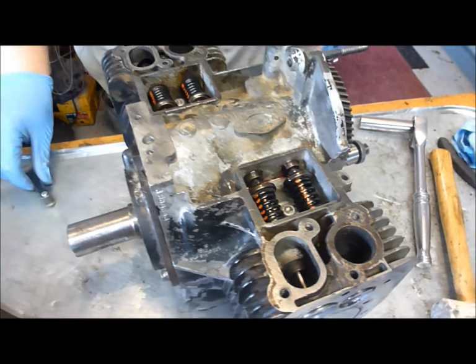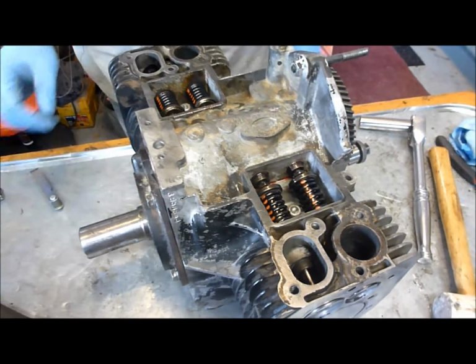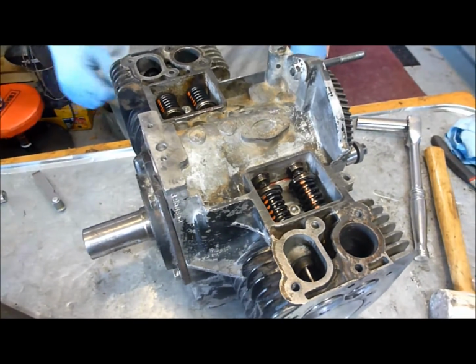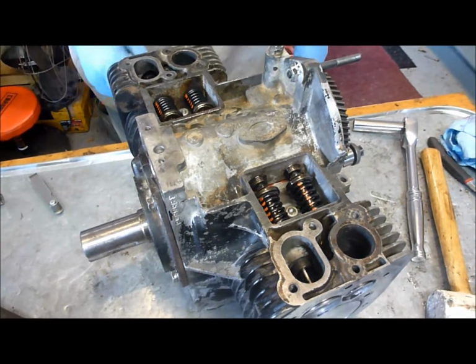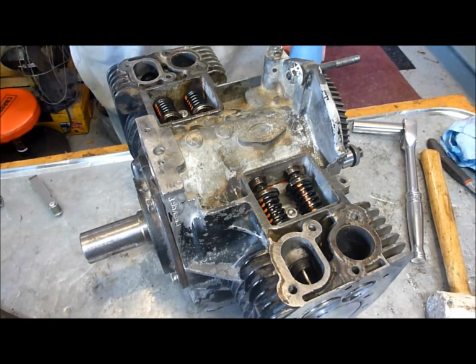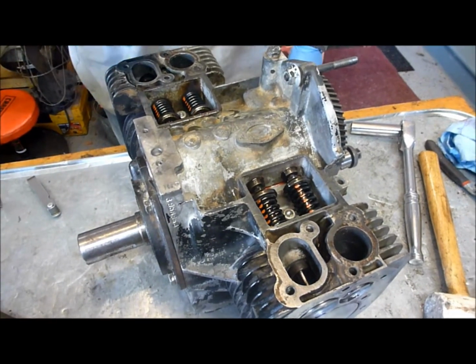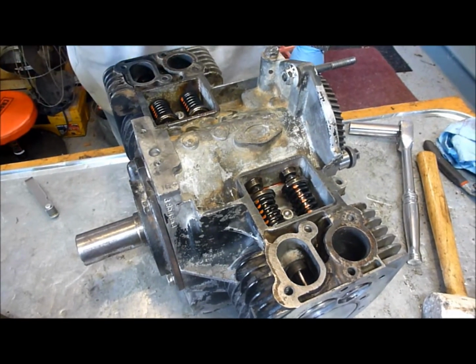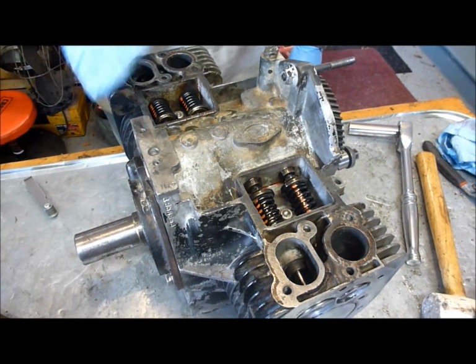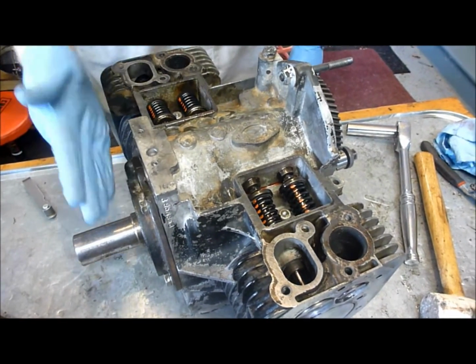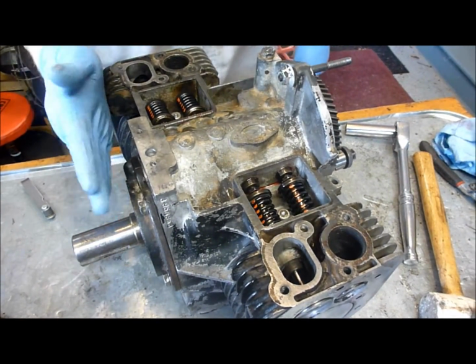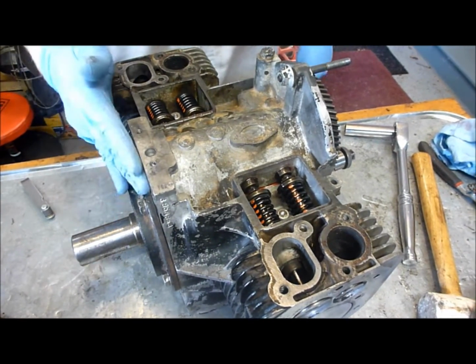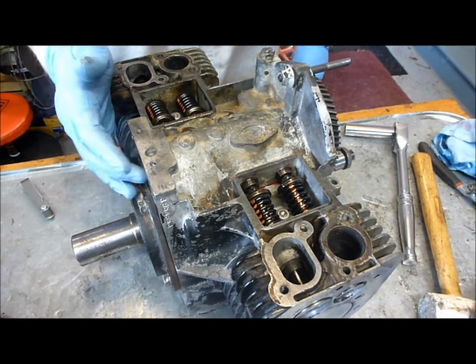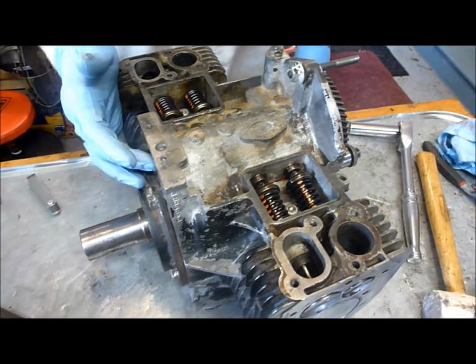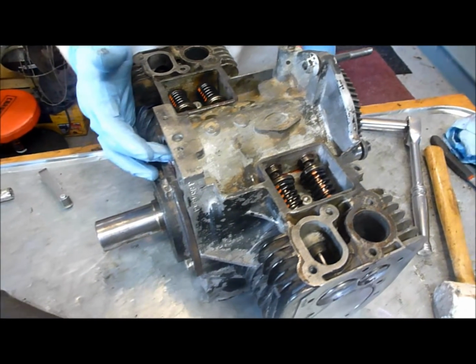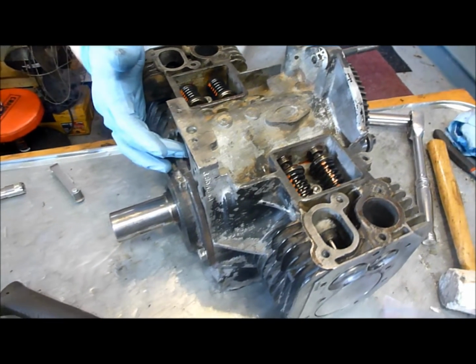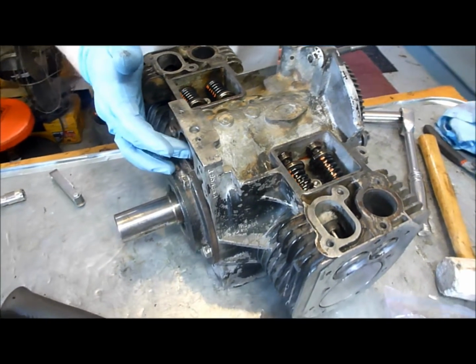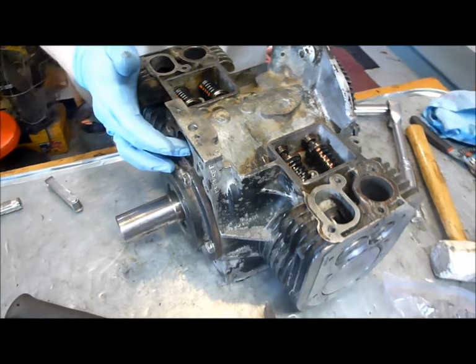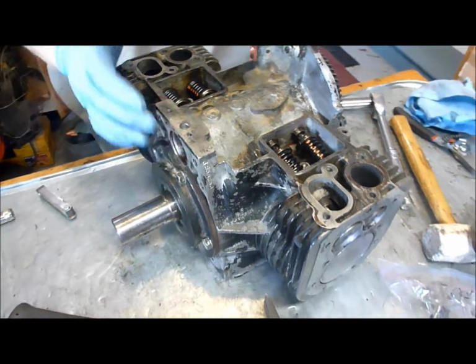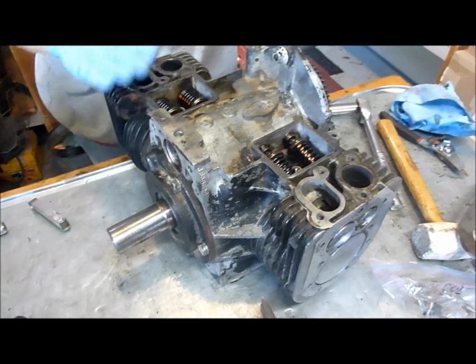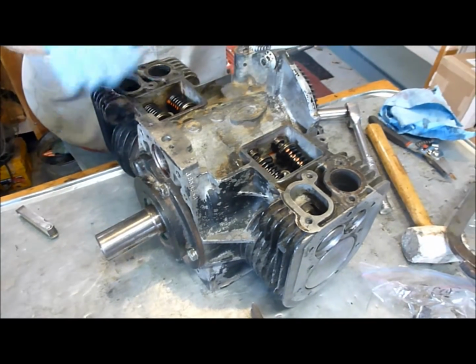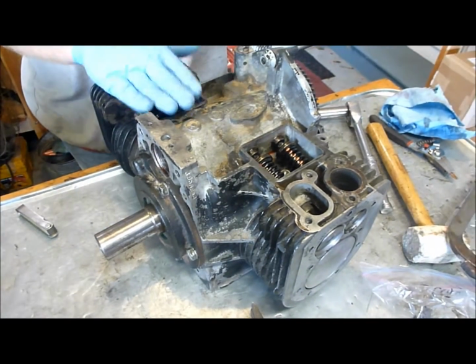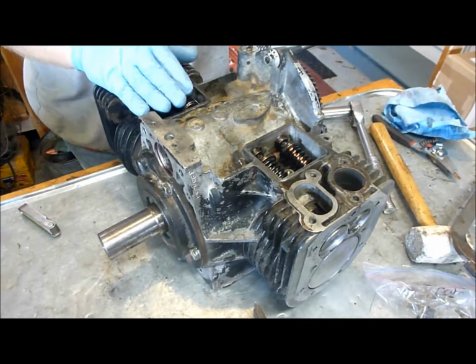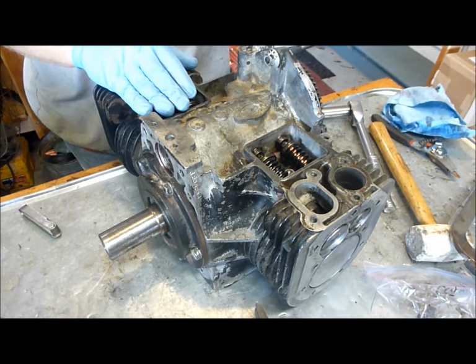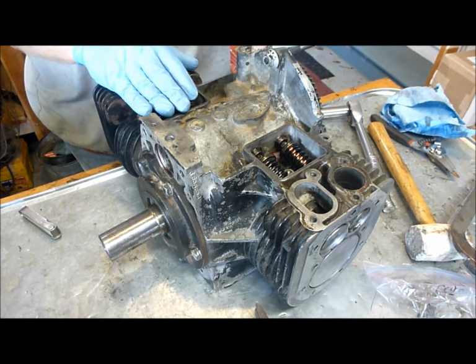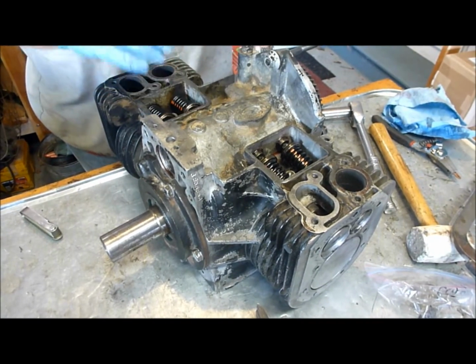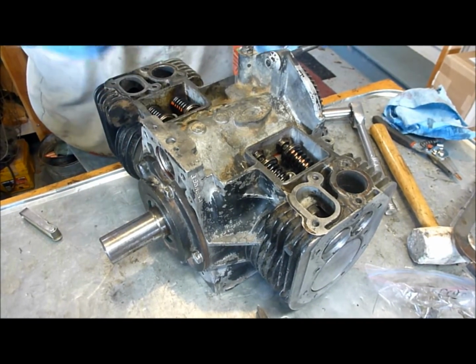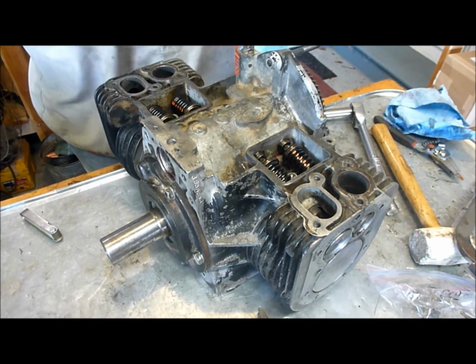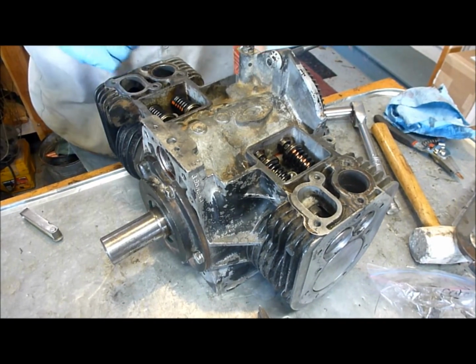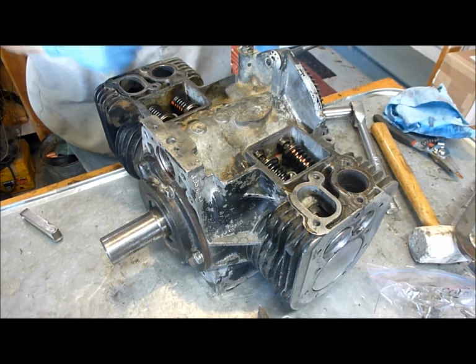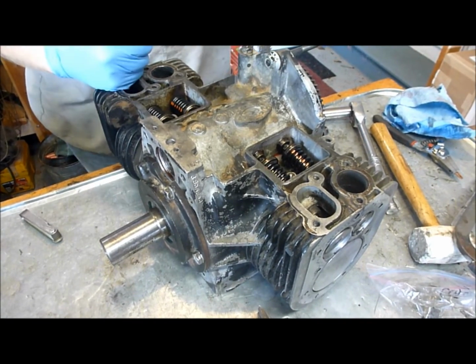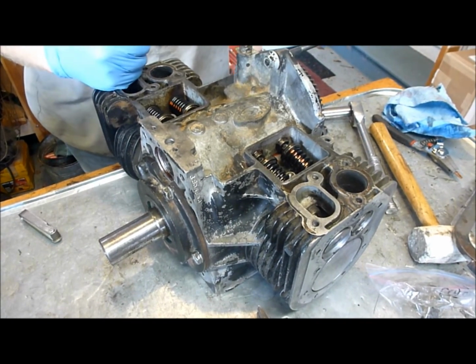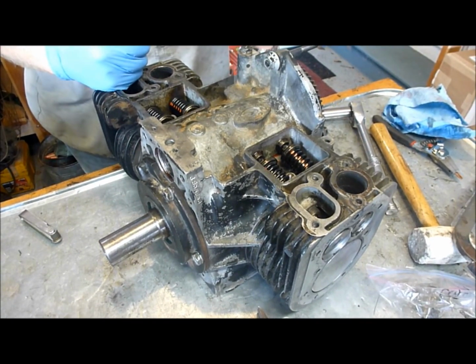So now what we're going to do is go ahead and put the plate on the front of the camshaft and put the valve covers in. Then we can start attaching everything to the outside of the engine.